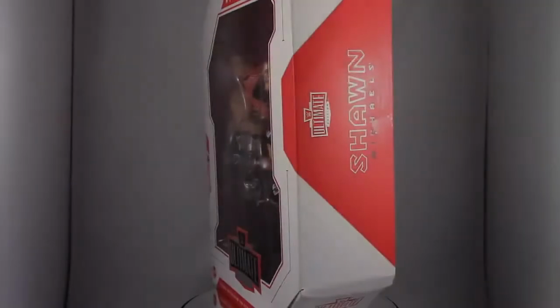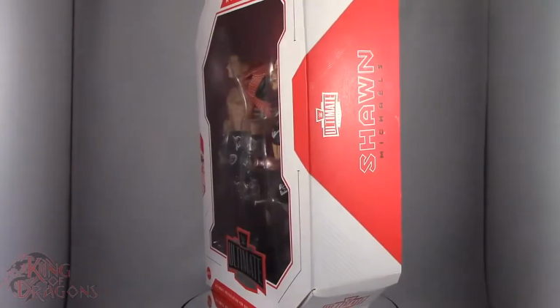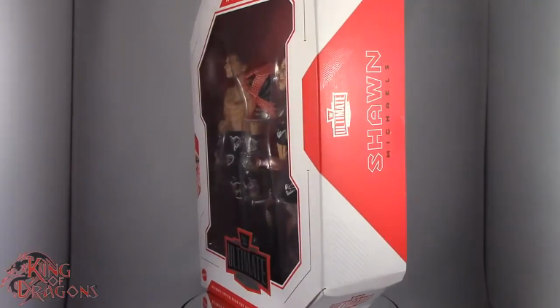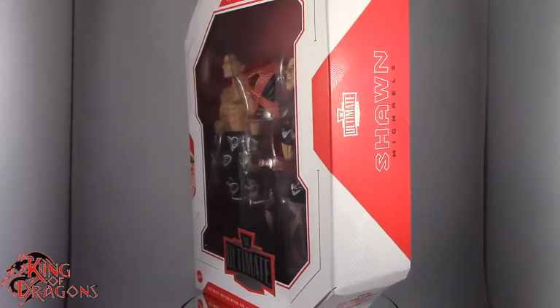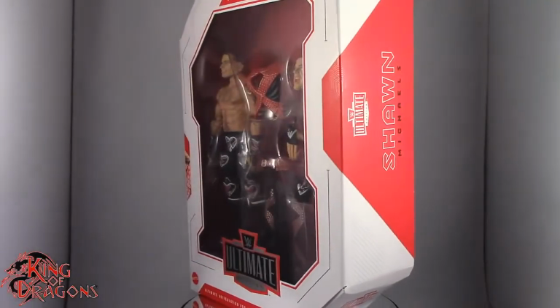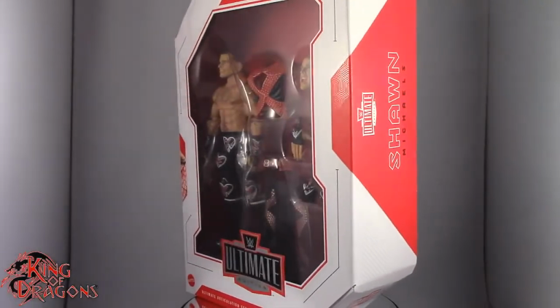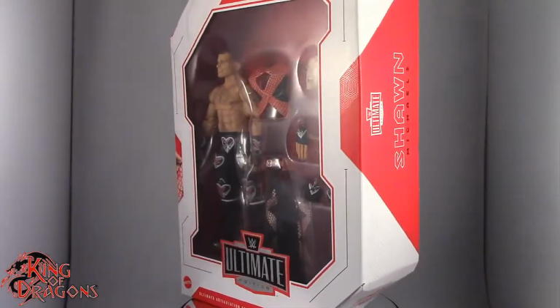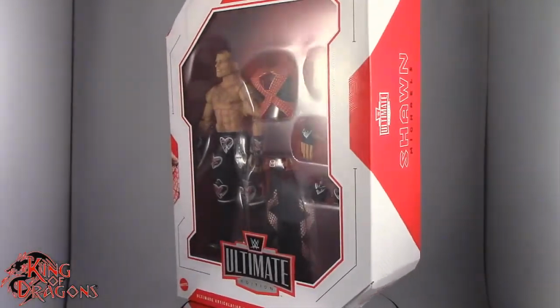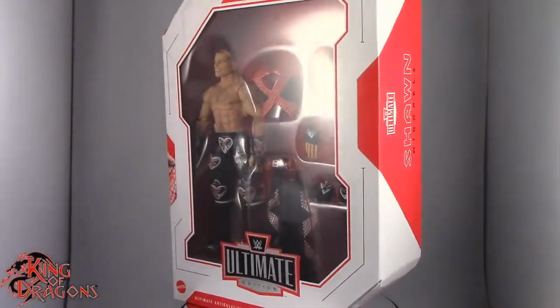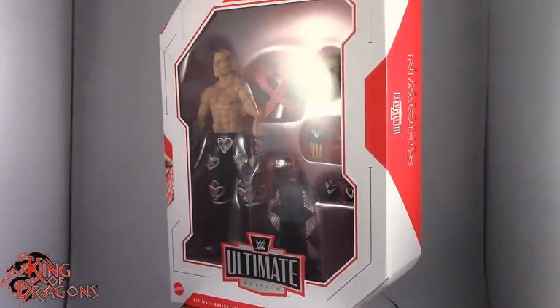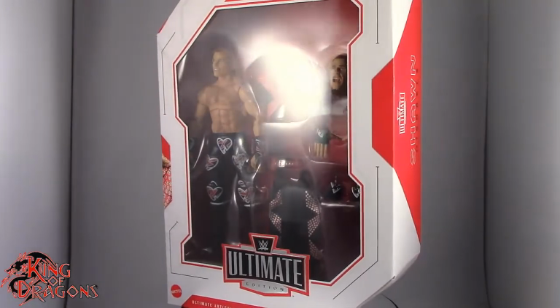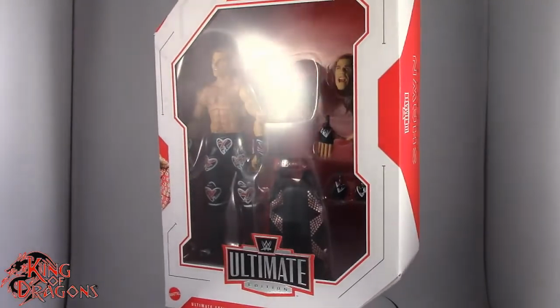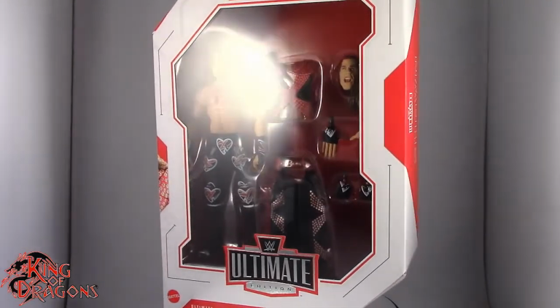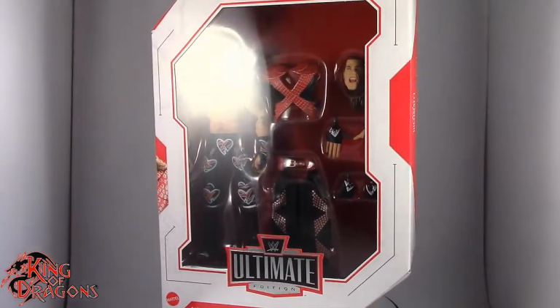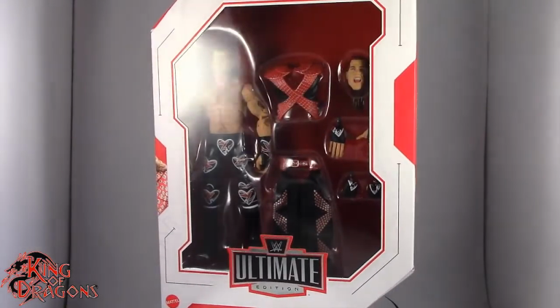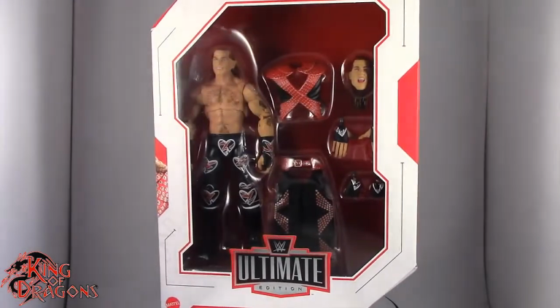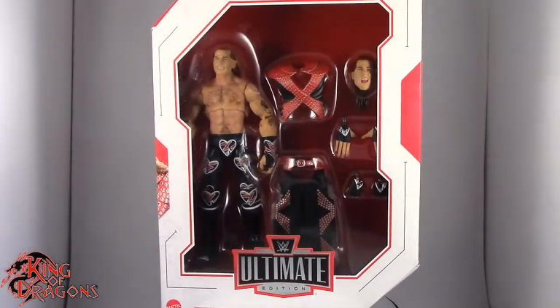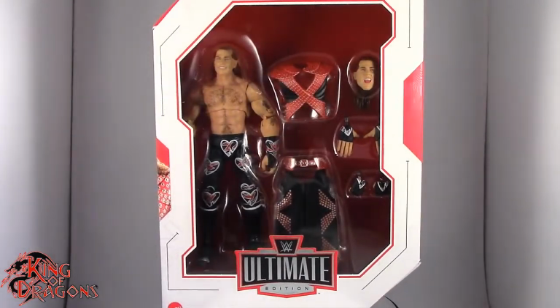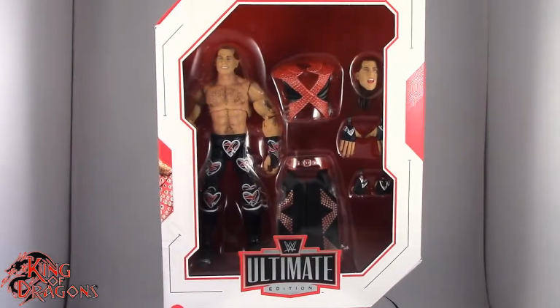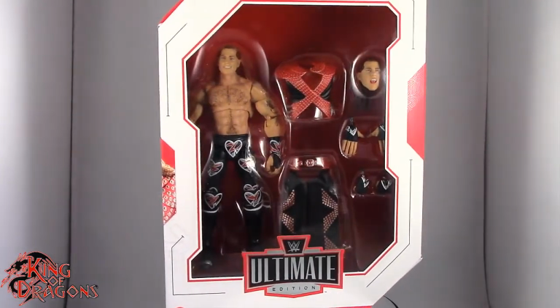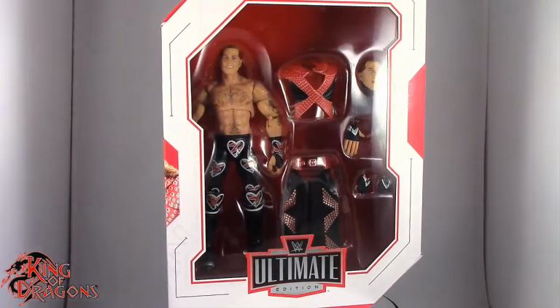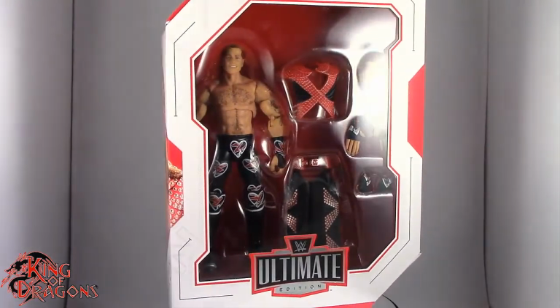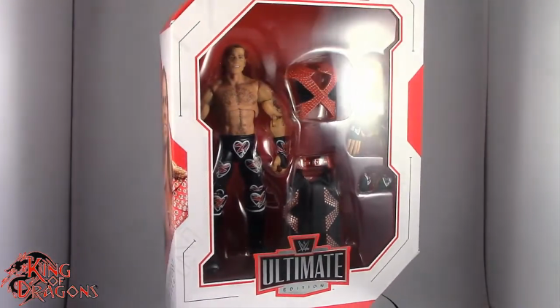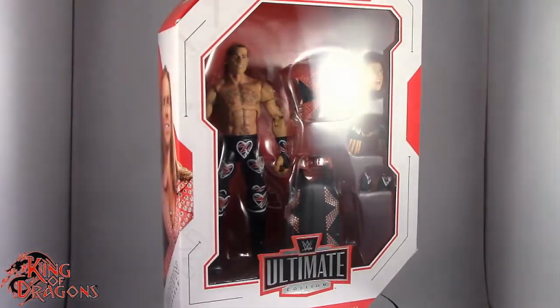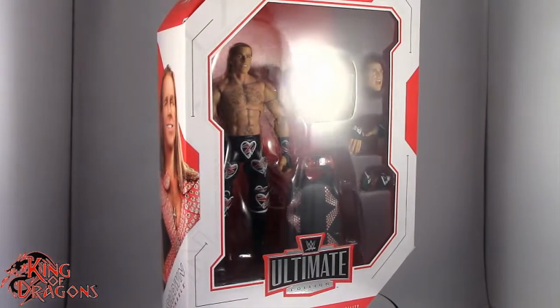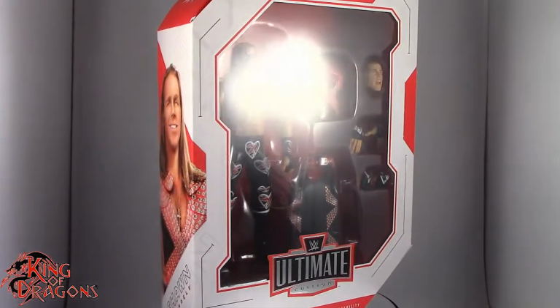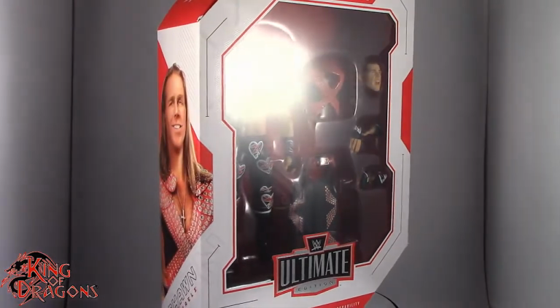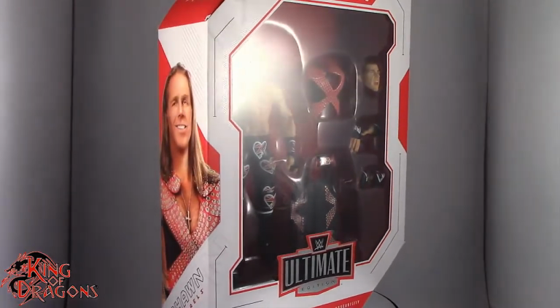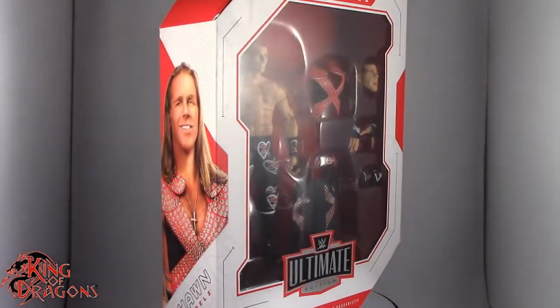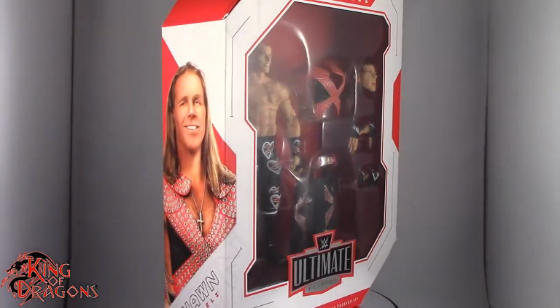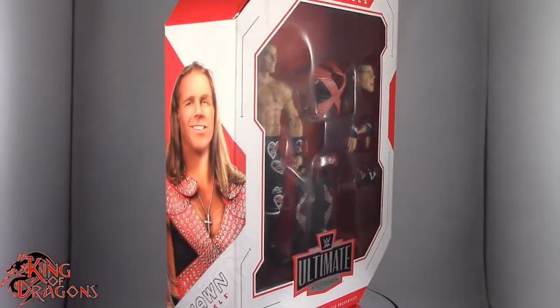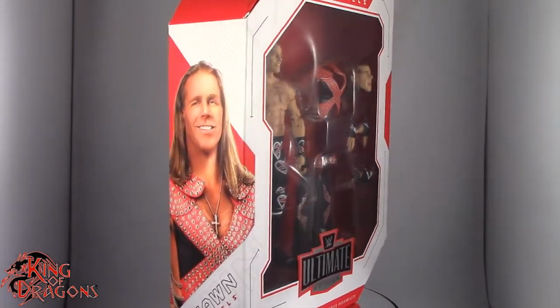What's going on everybody, King of Dragons 5000 here coming at you with another figure review. Today we'll be having a look at the Mattel WWE Ultimate Editions: The Heartbreak Kid Shawn Michaels.